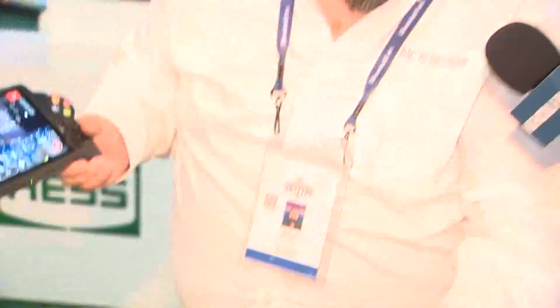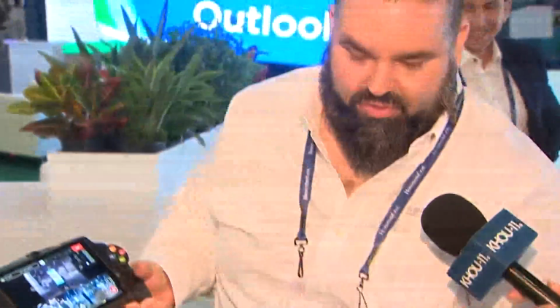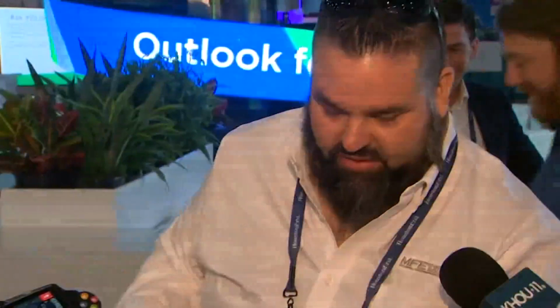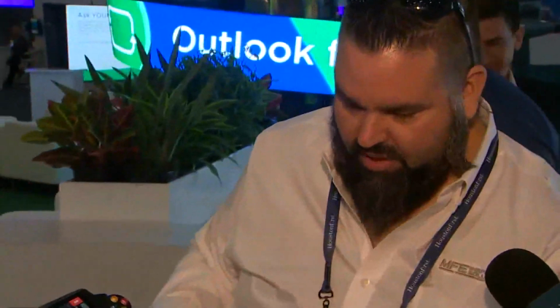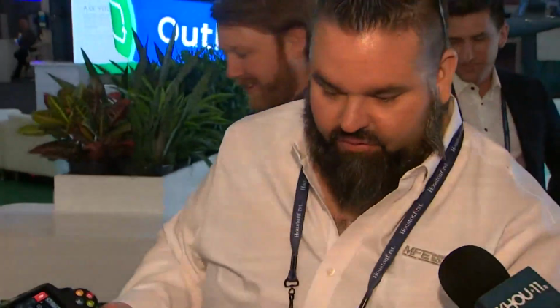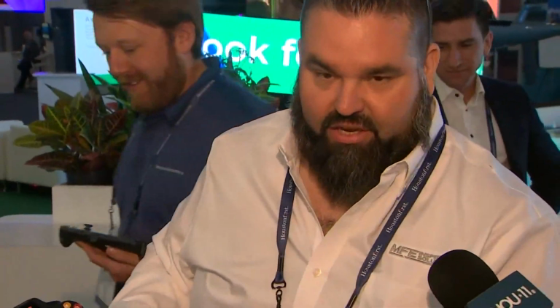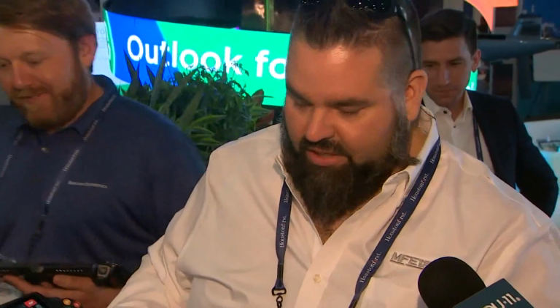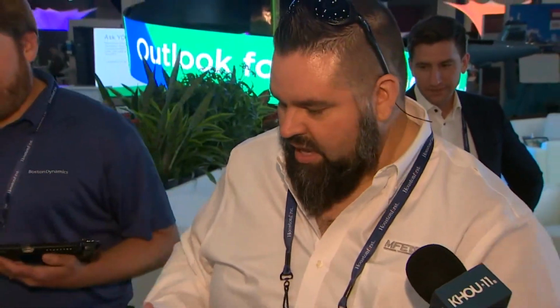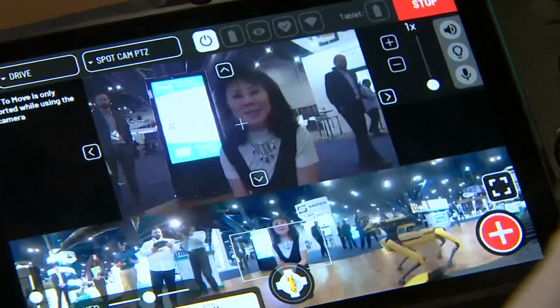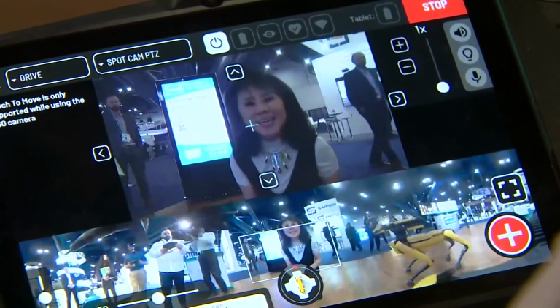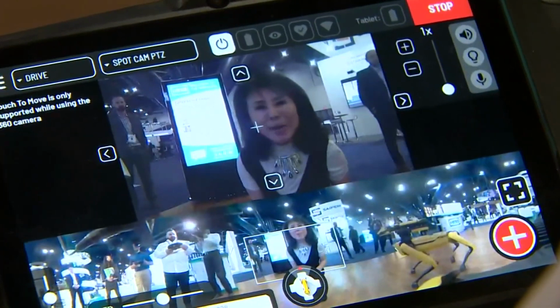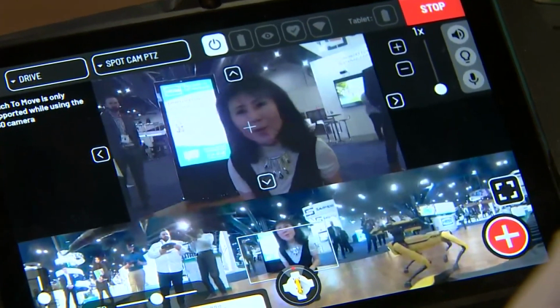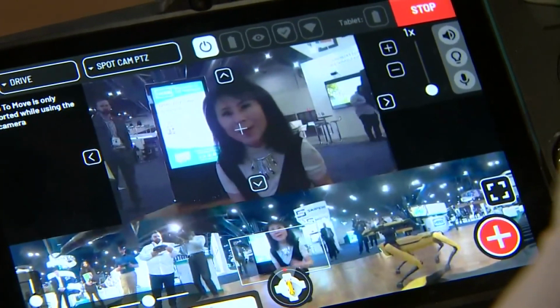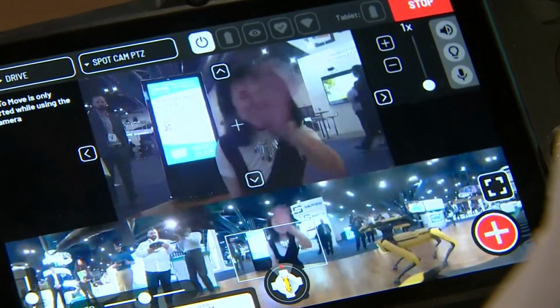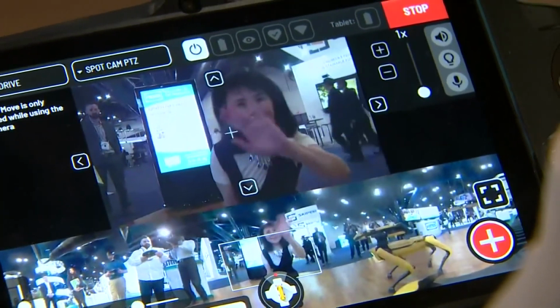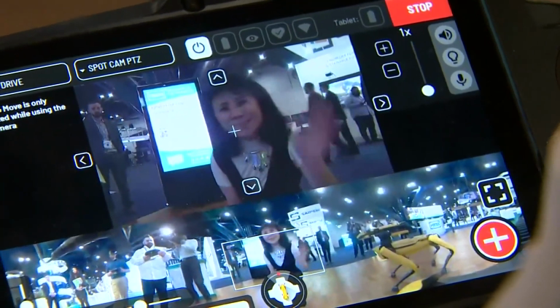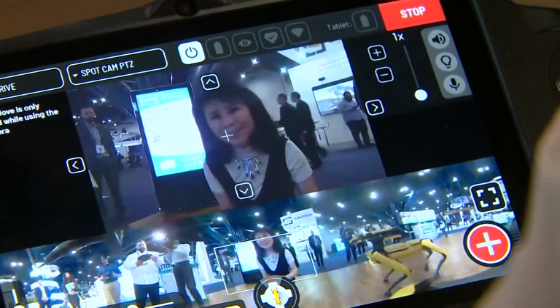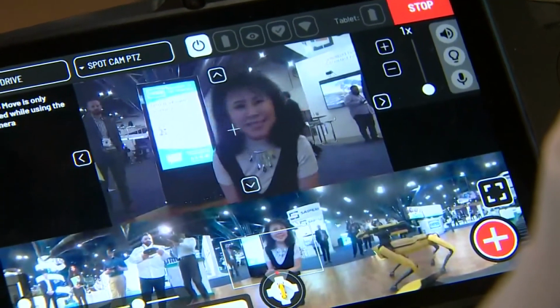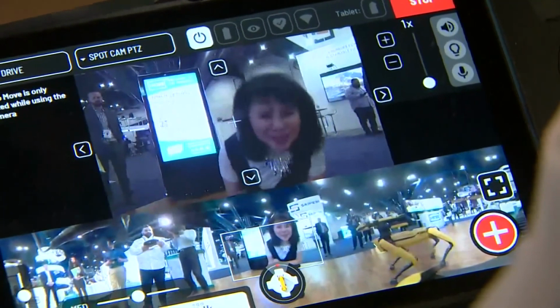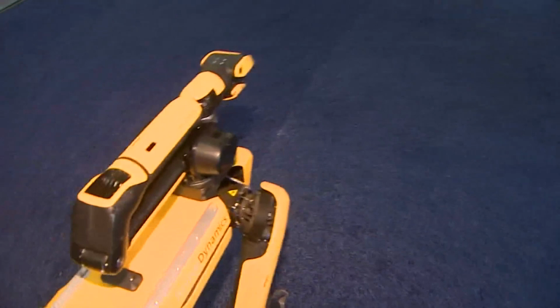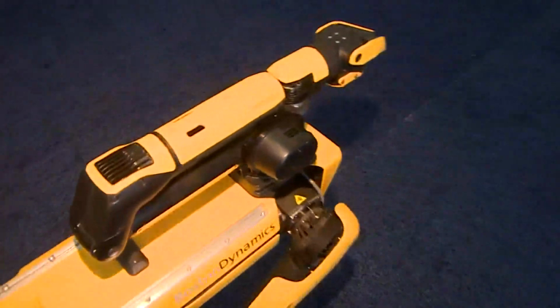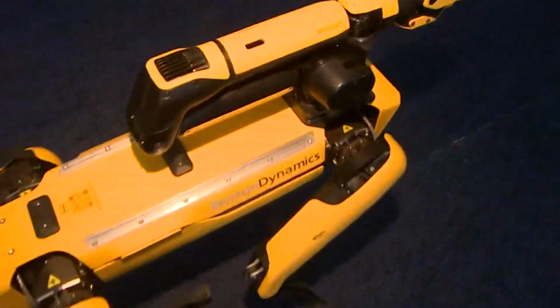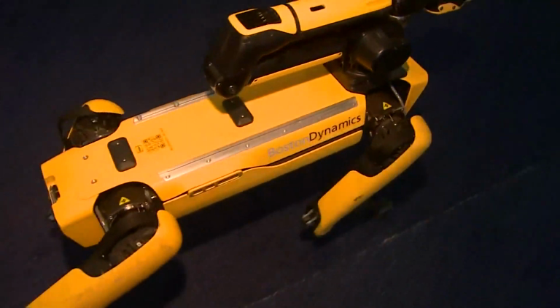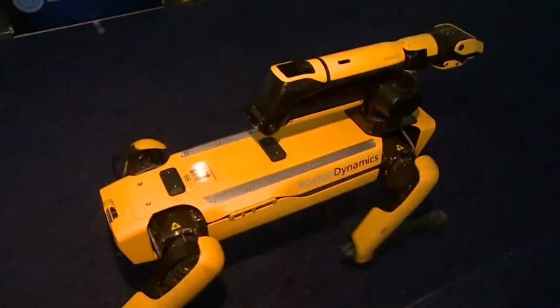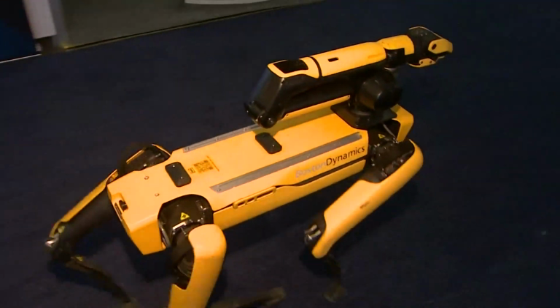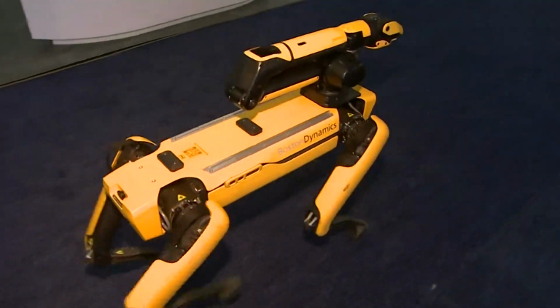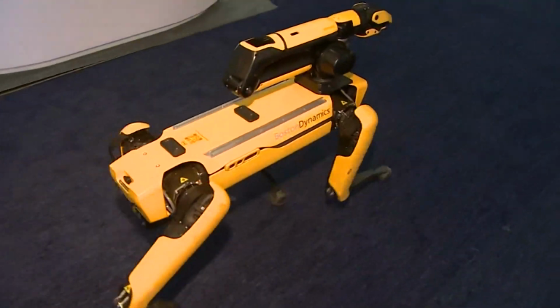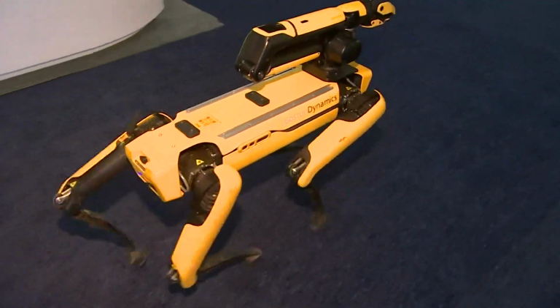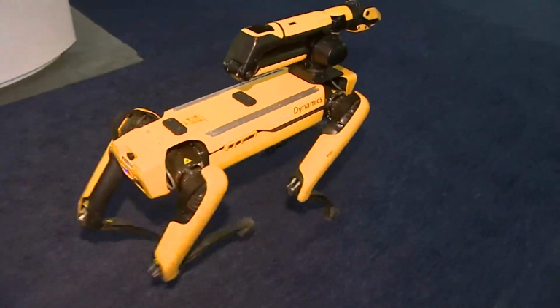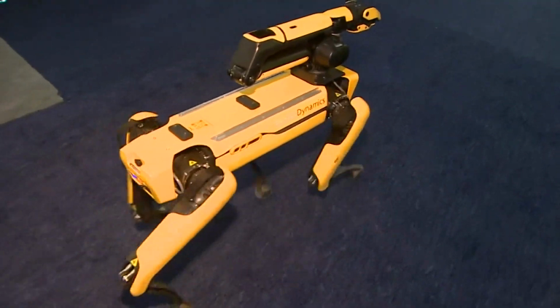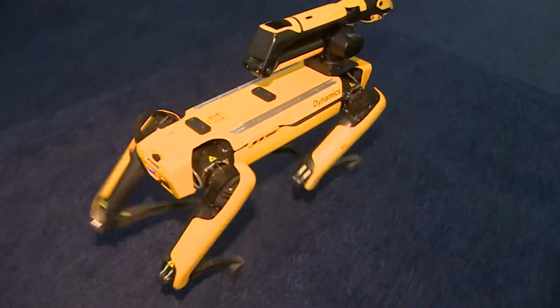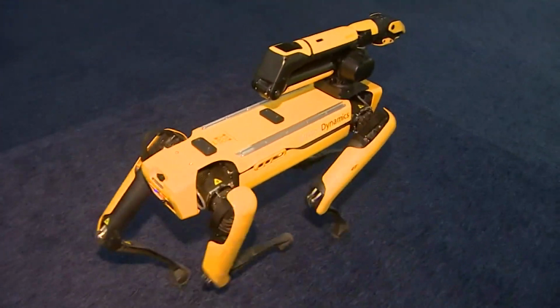We have a 30x zoom for seeing anomalies. He's got a camera on him. Hey, Spot. Can you see me? And so can a remote operator, say in Houston, who can see and hear what Spot does.